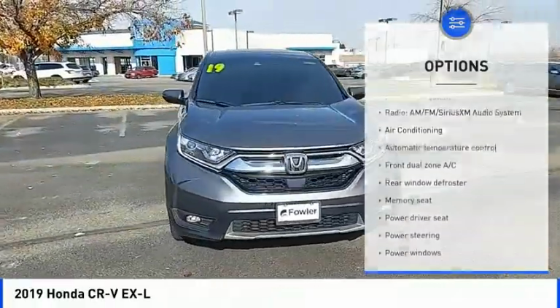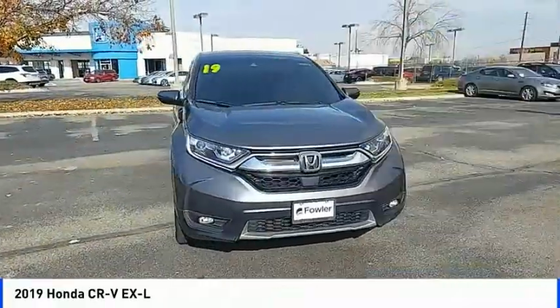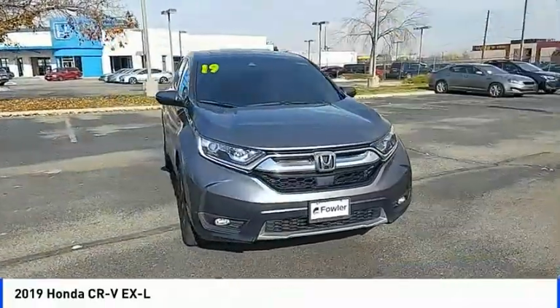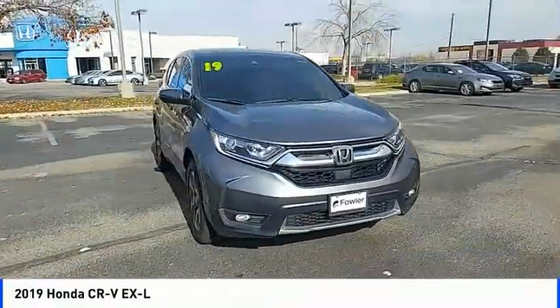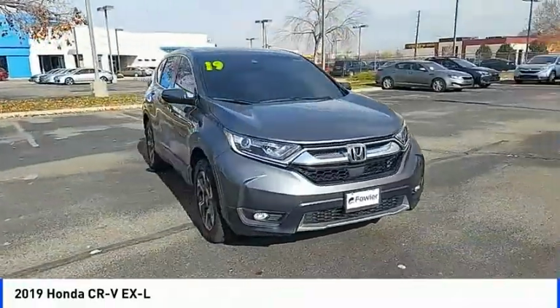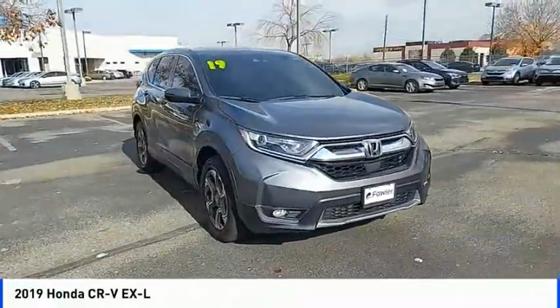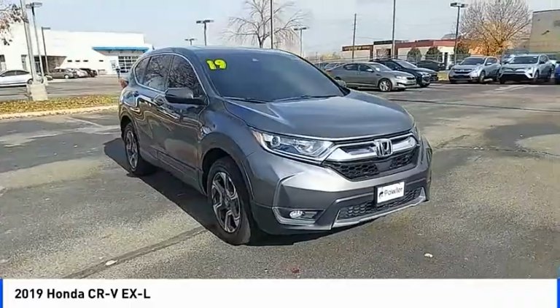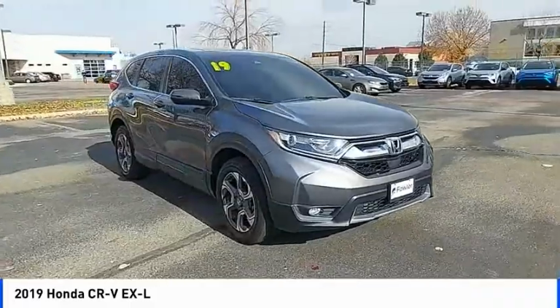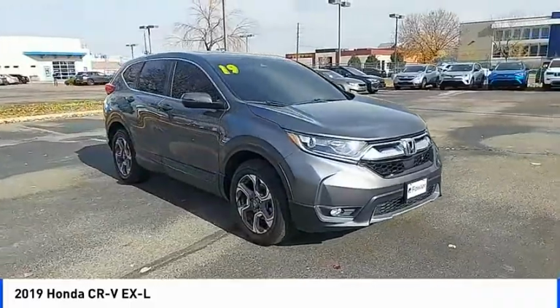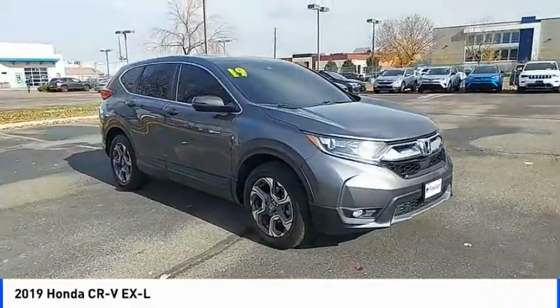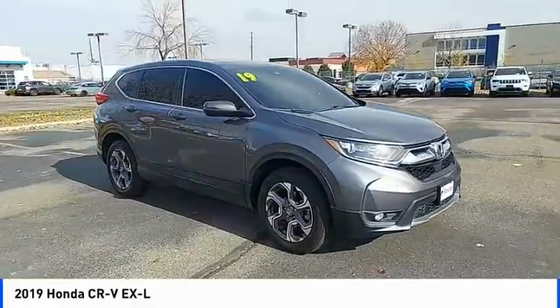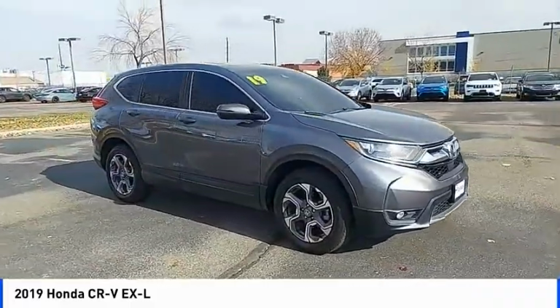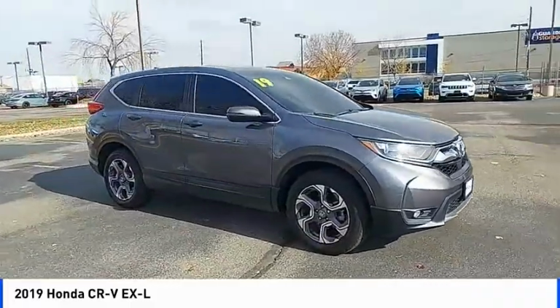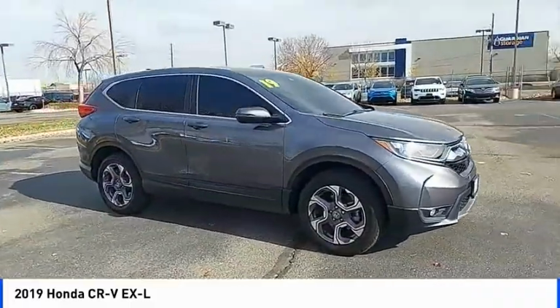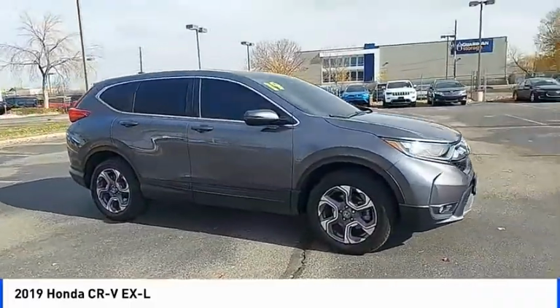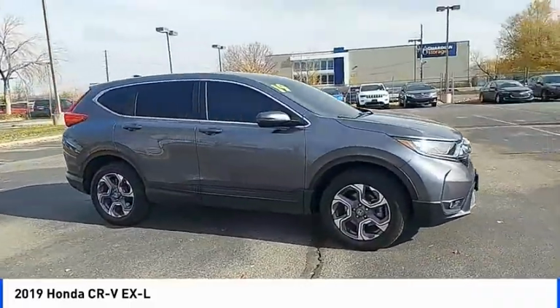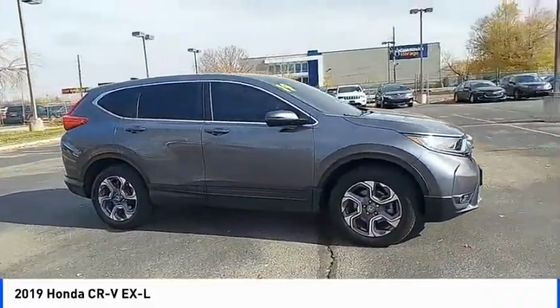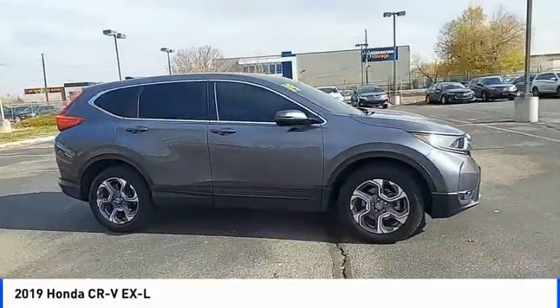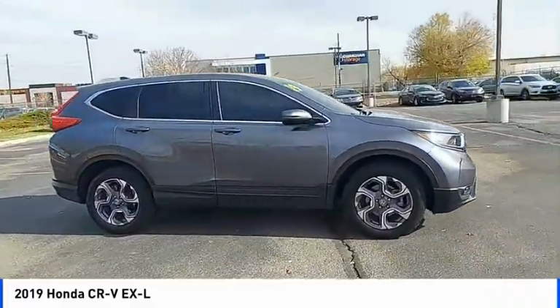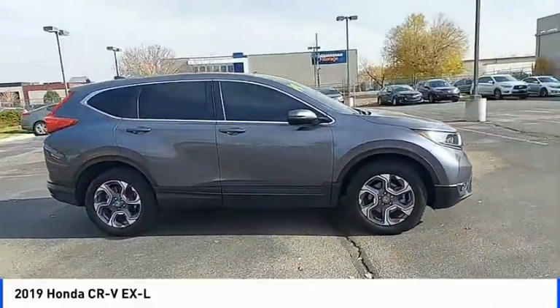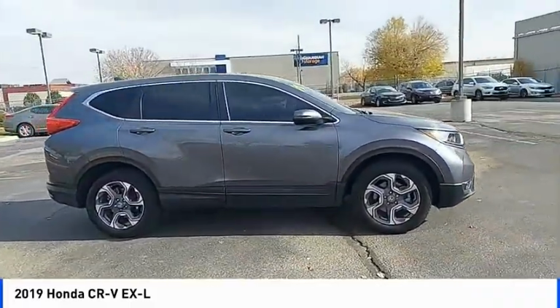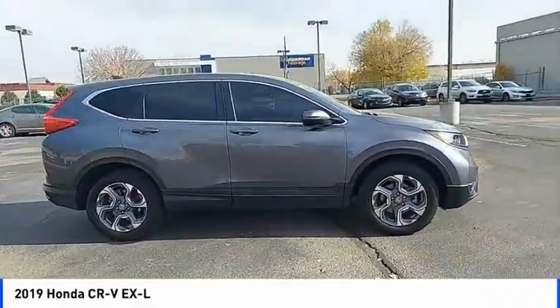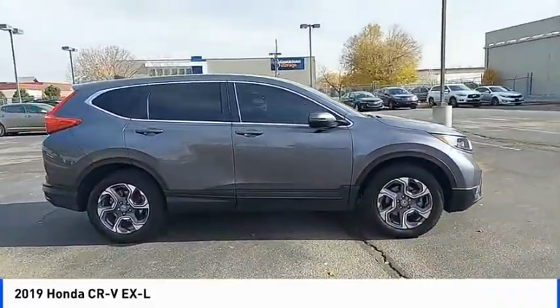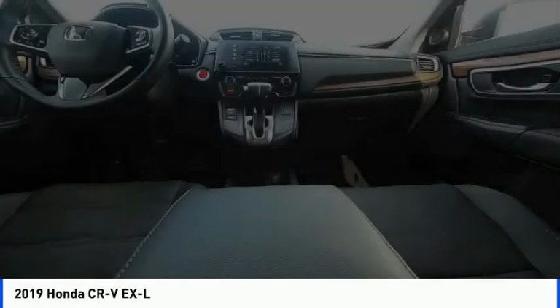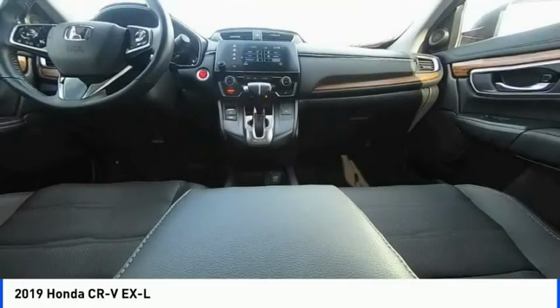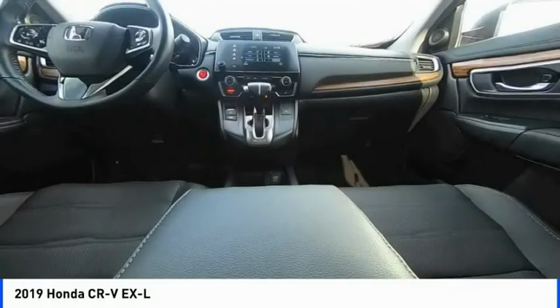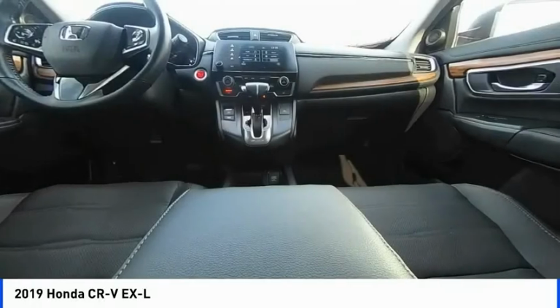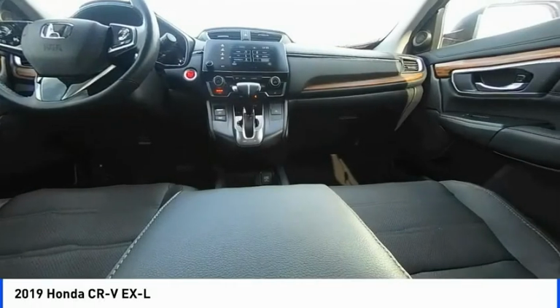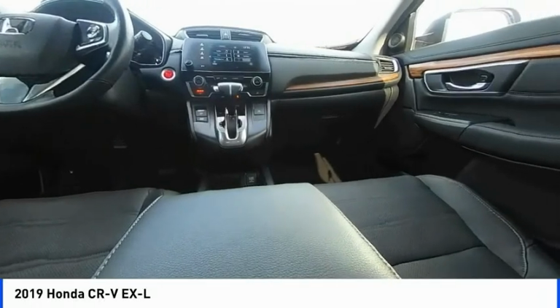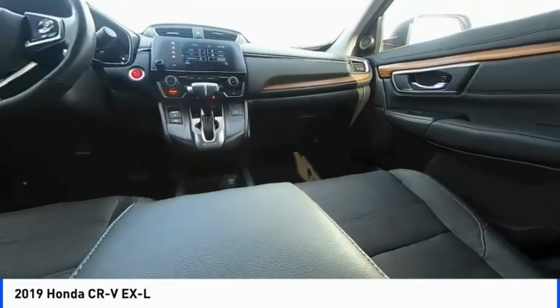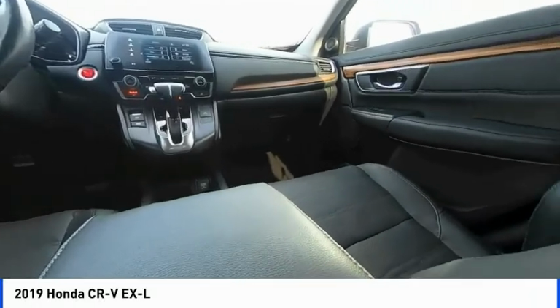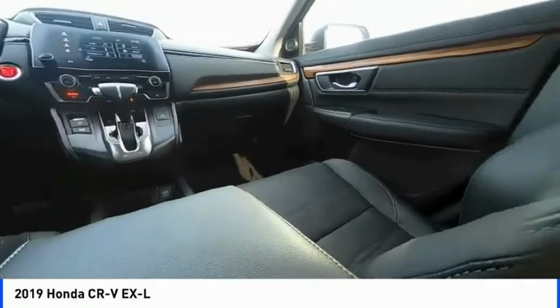Remote keyless entry, fog lights, four-wheel disc brakes. Take this vehicle for a spin and see why so many shoppers are now proud owners.